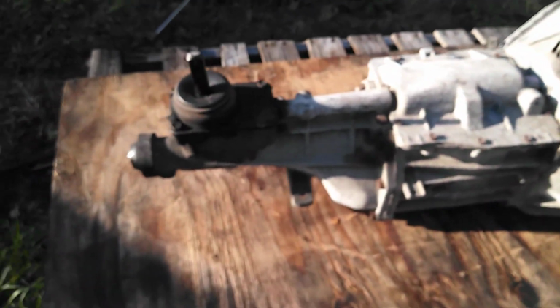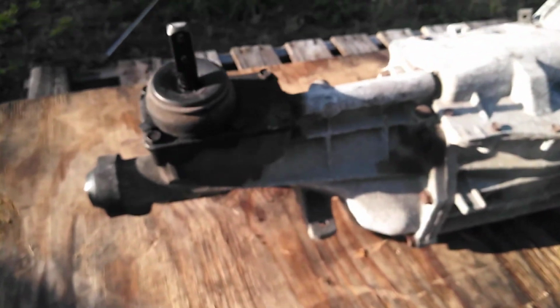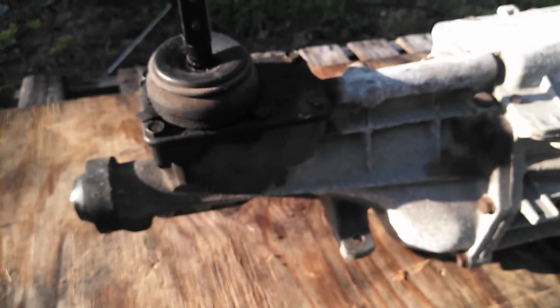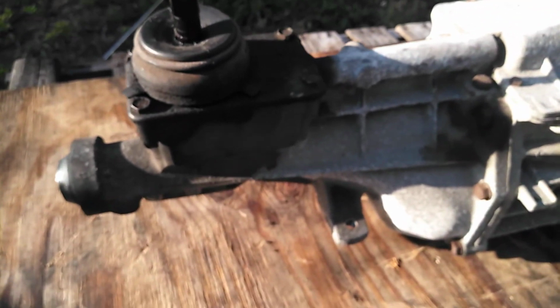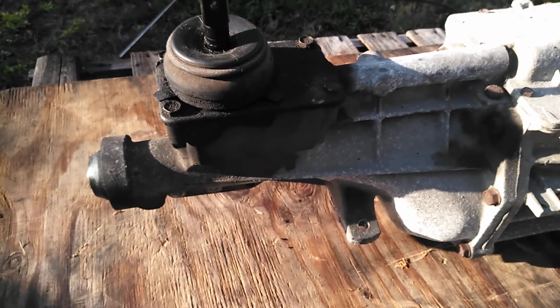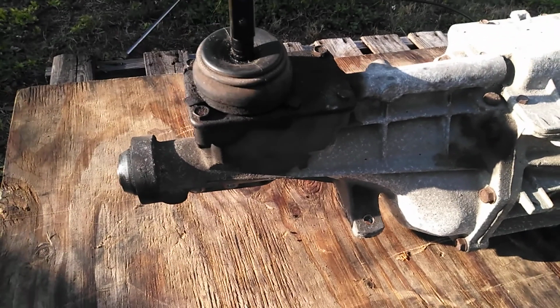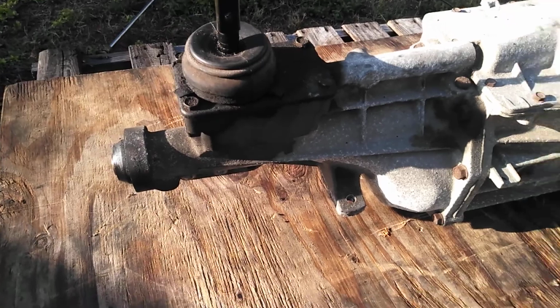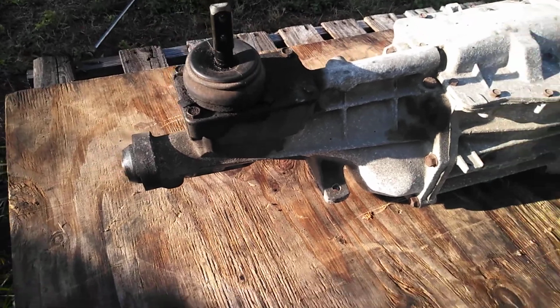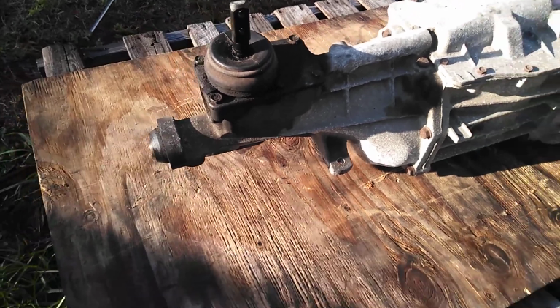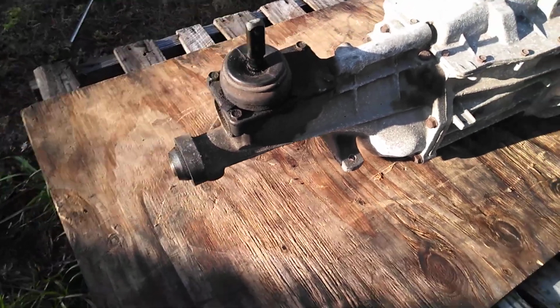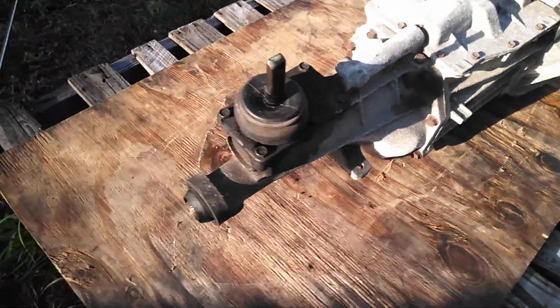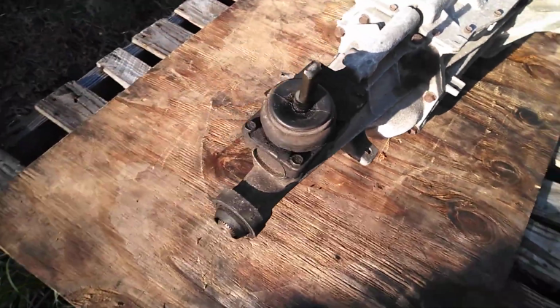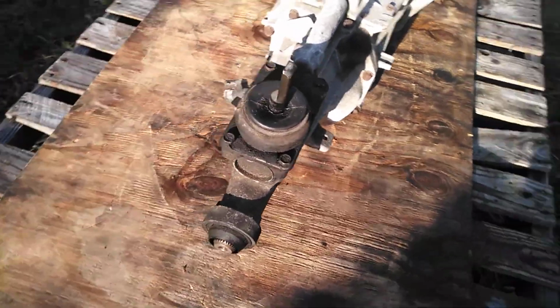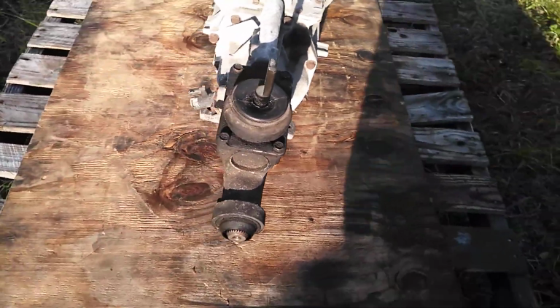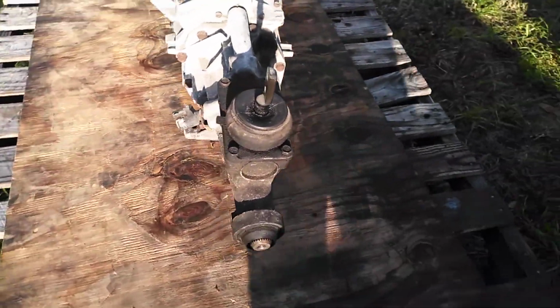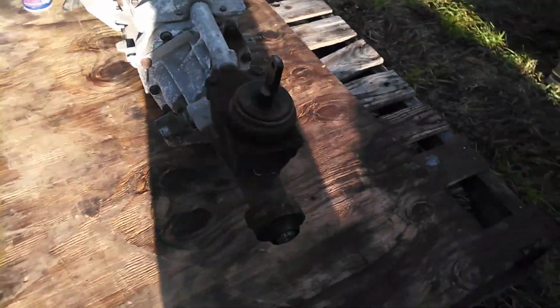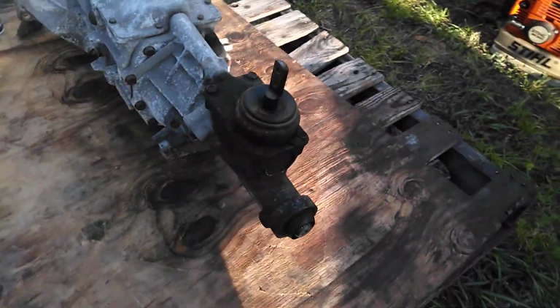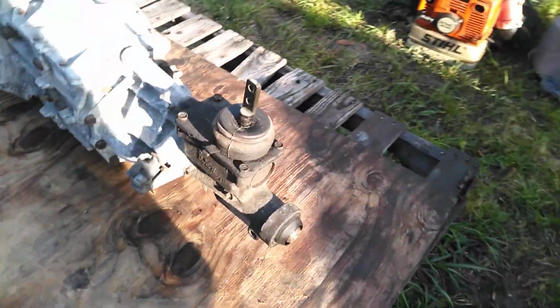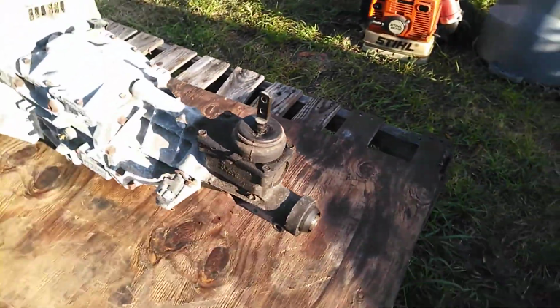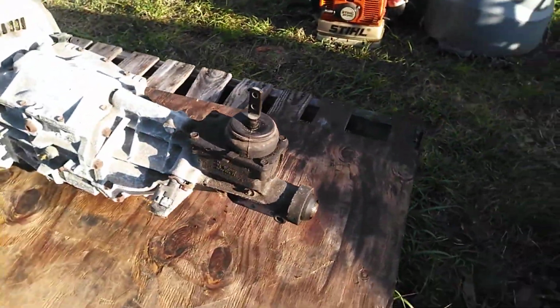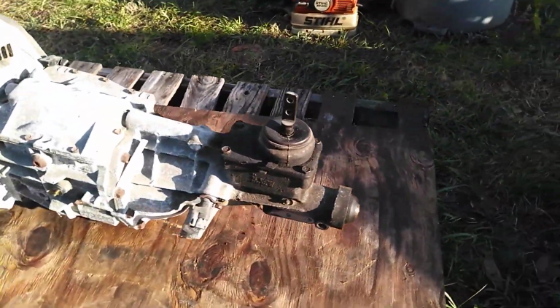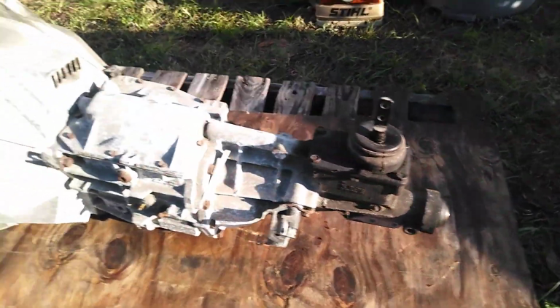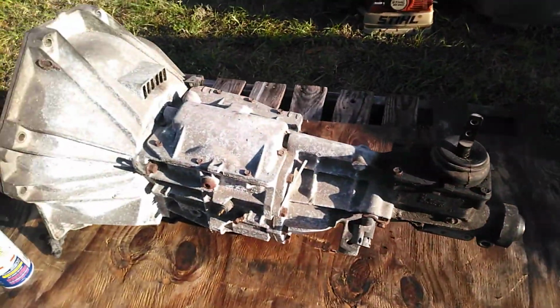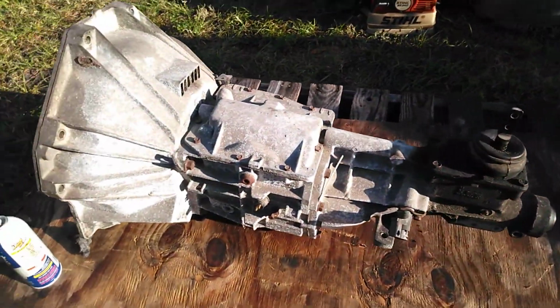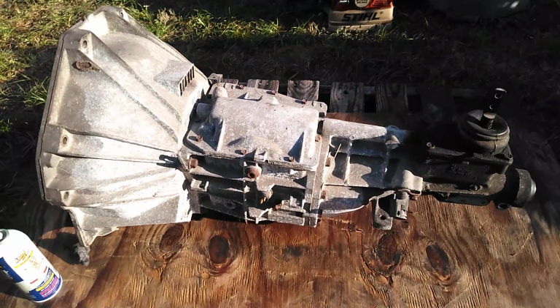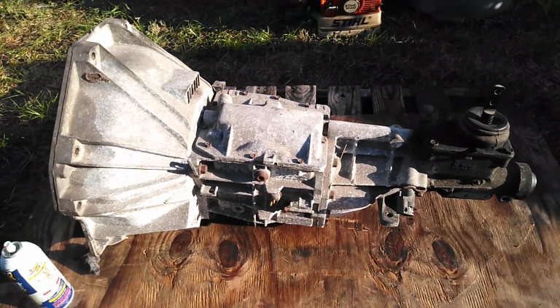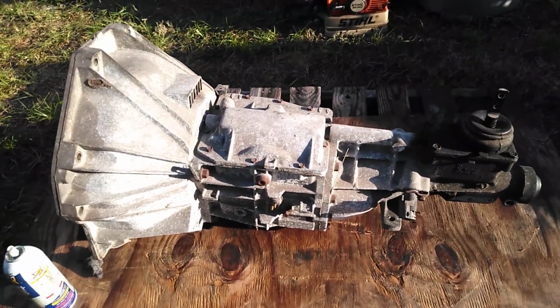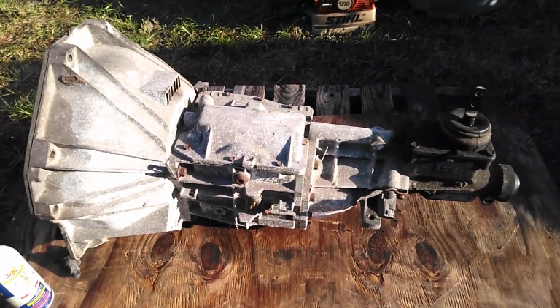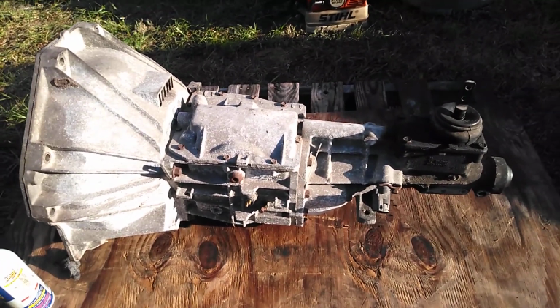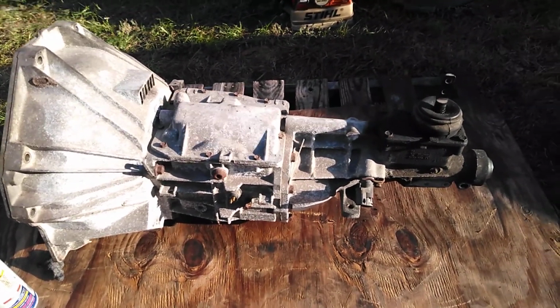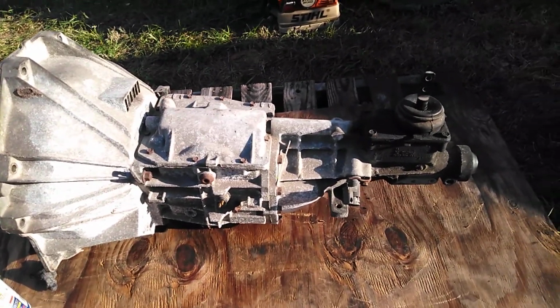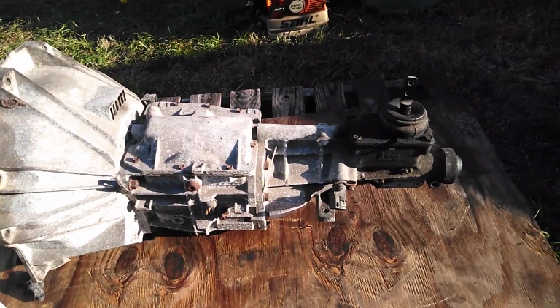You see back there, there's discoloration. So I'm going to have to degrease this correctly, and I'm going to bring this back to you in good condition.